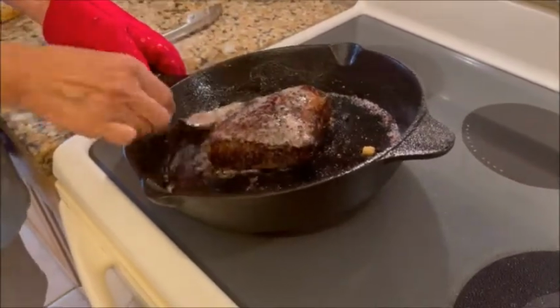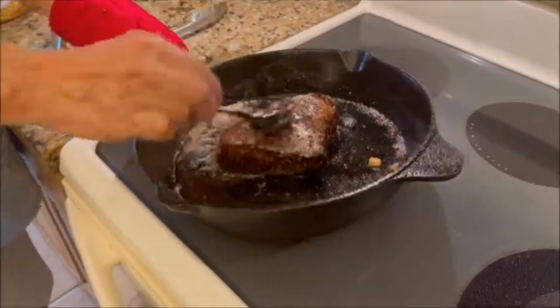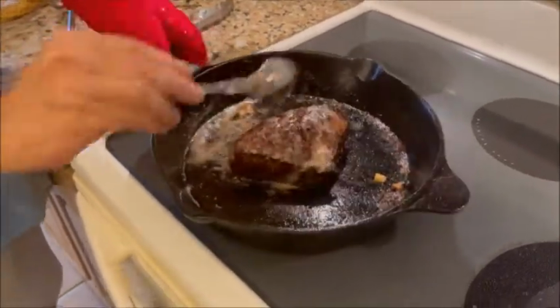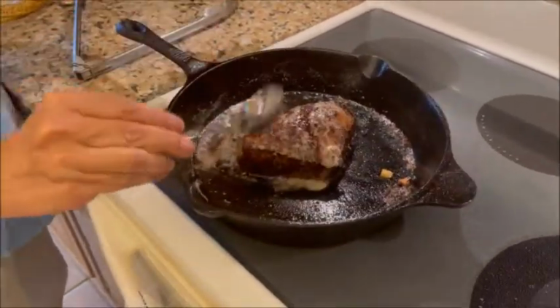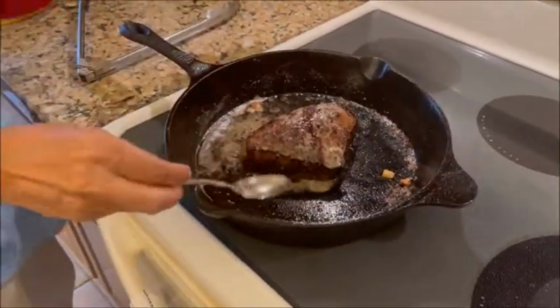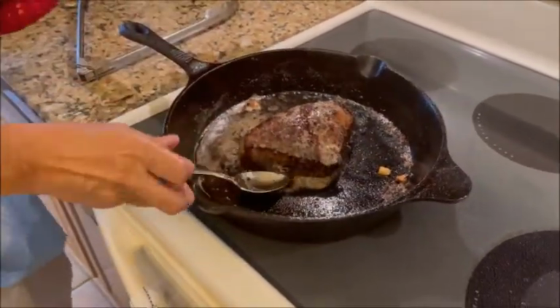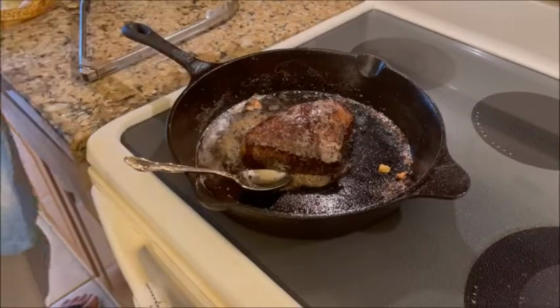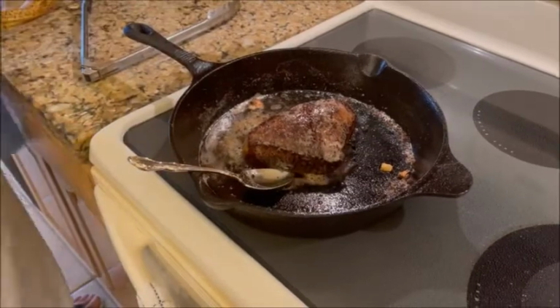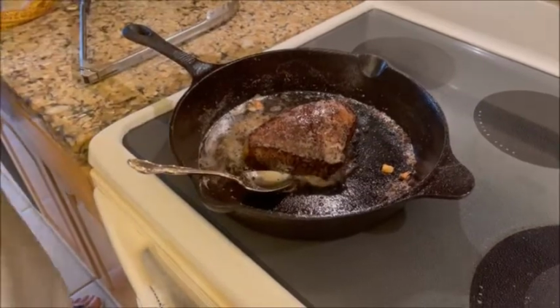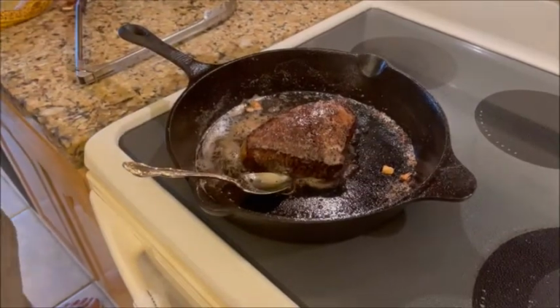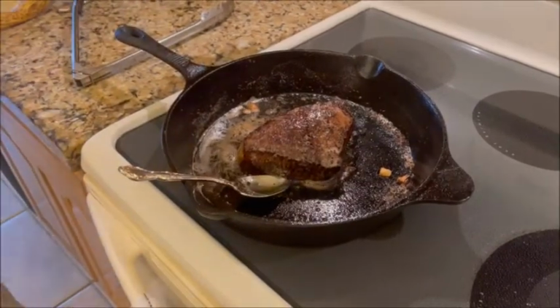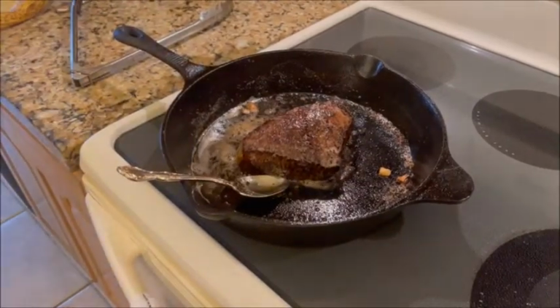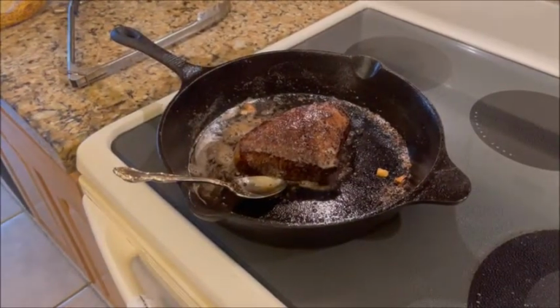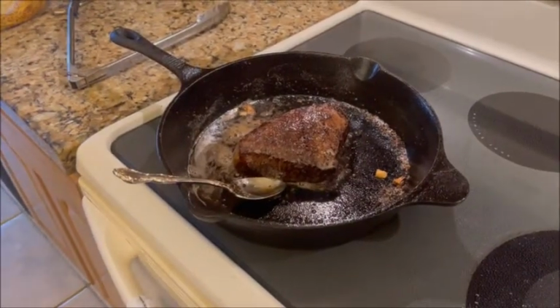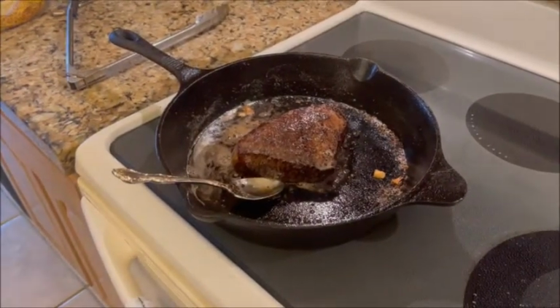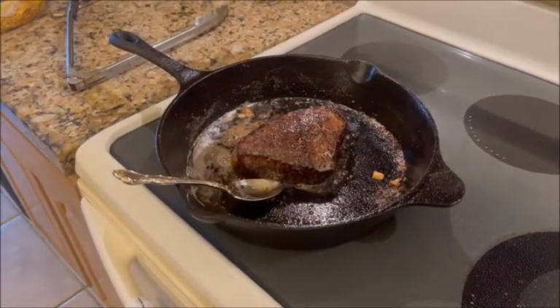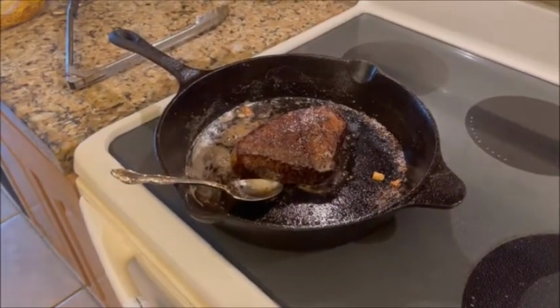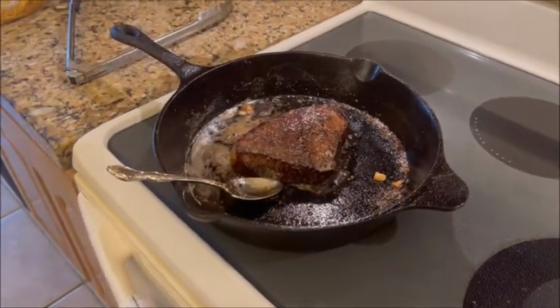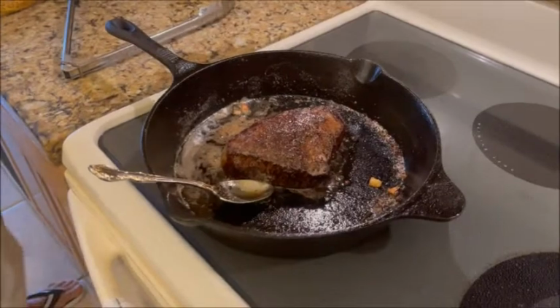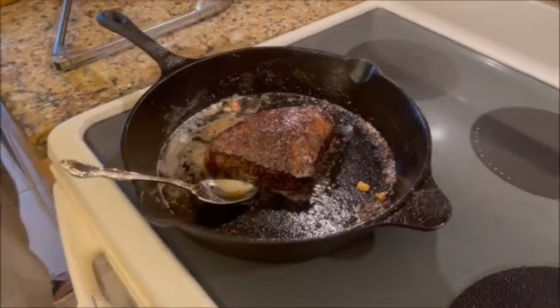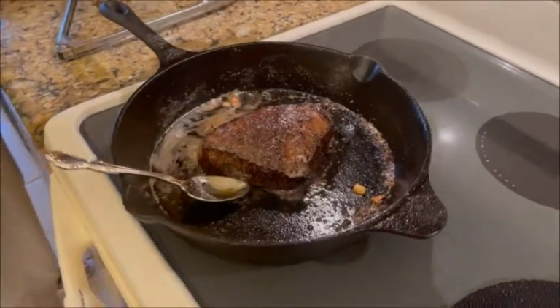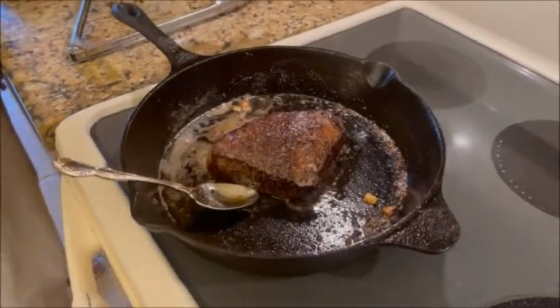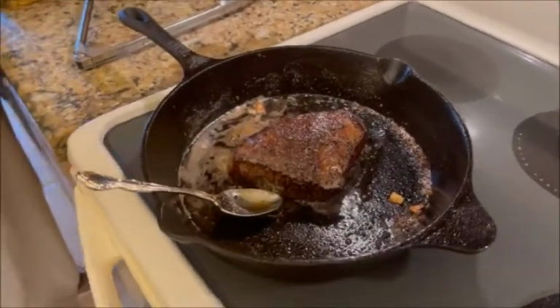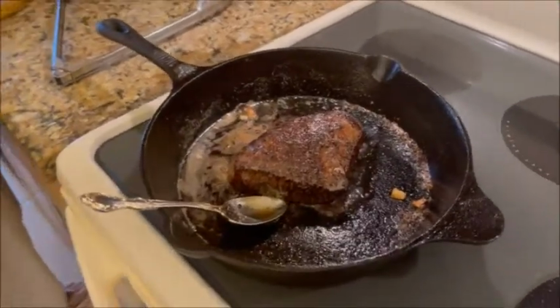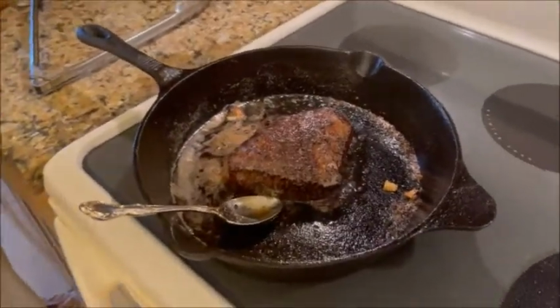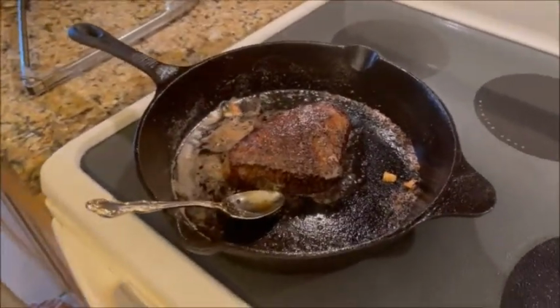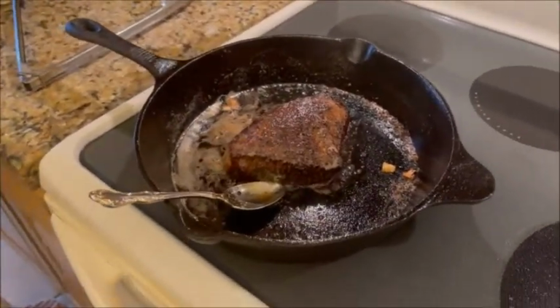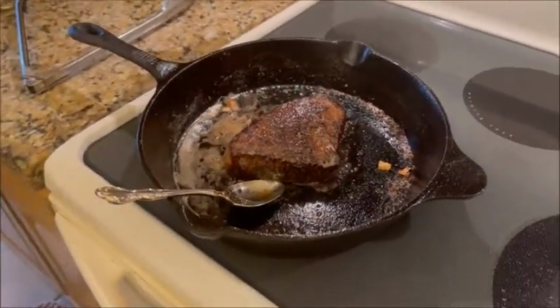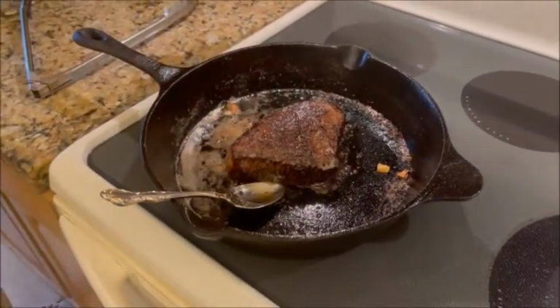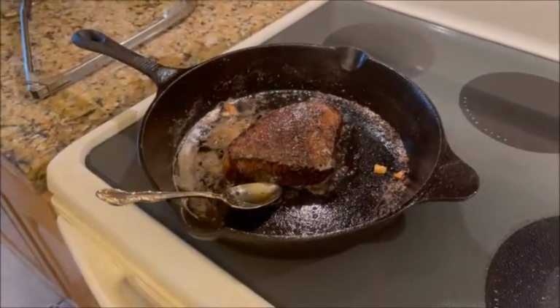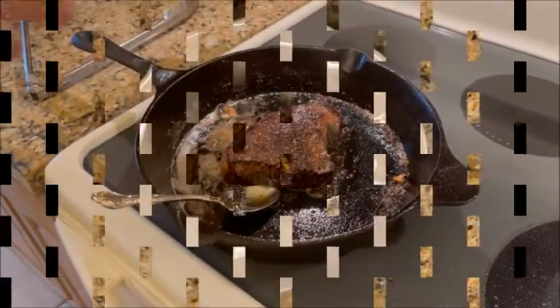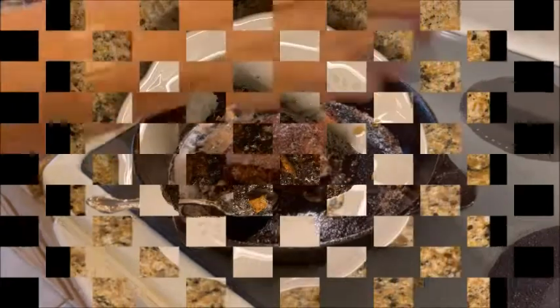We have to let this steak sit for about fifteen minutes so it can rest, but we'll be back — thanks.